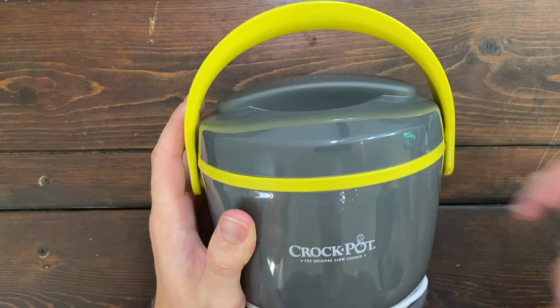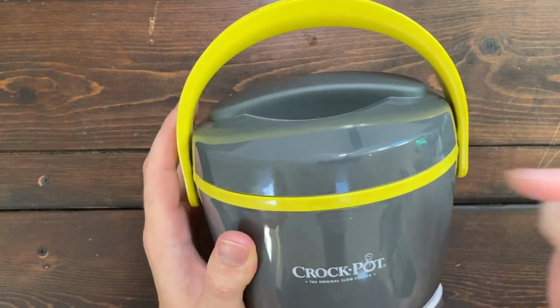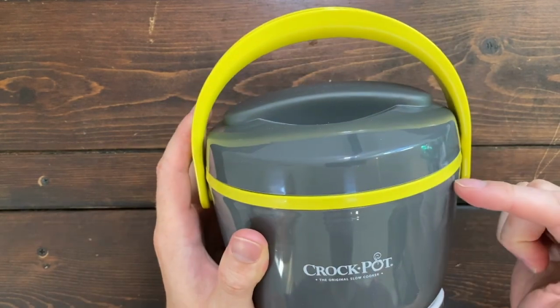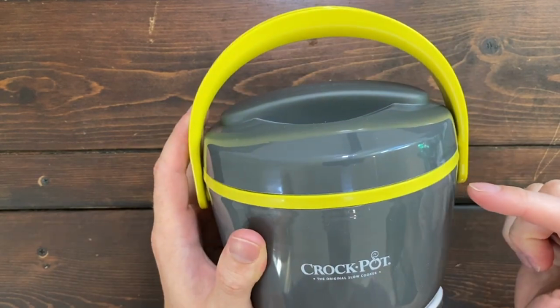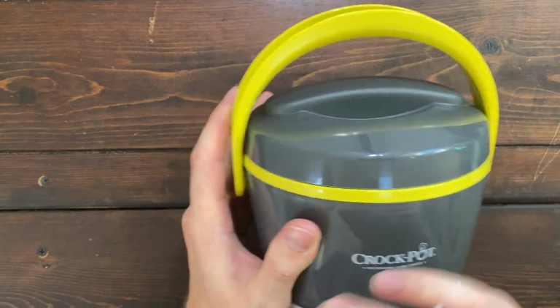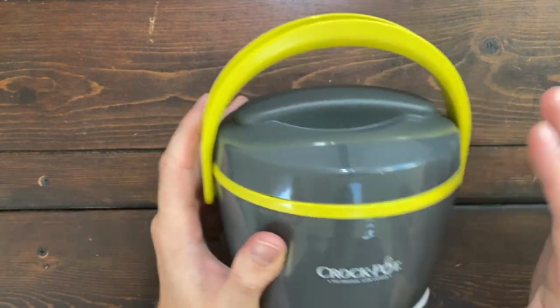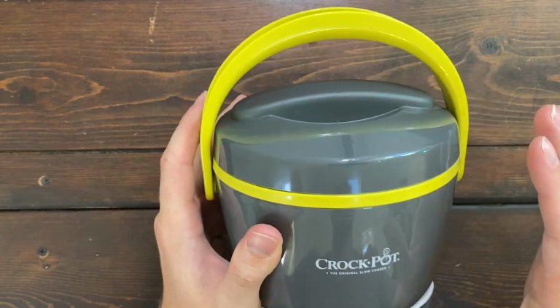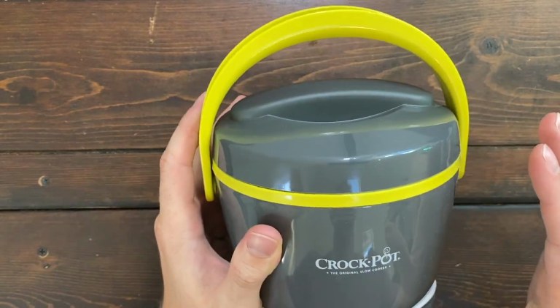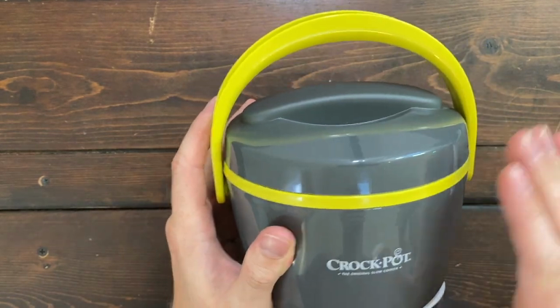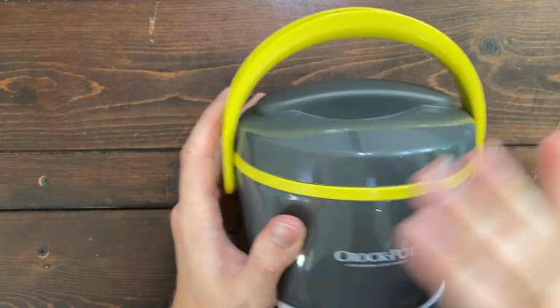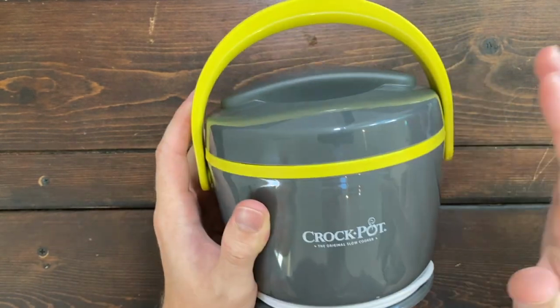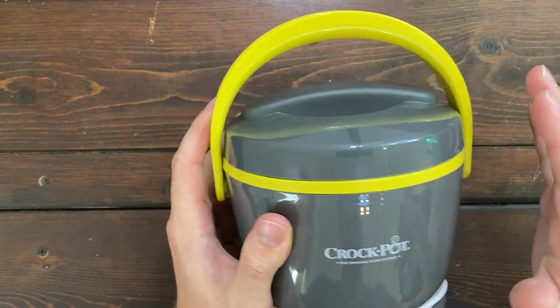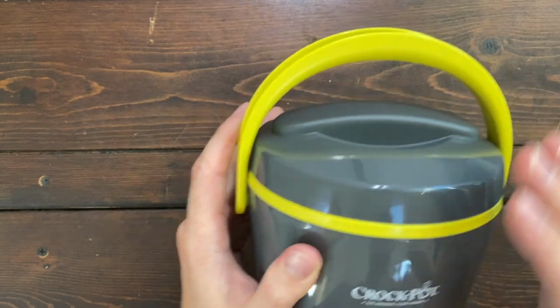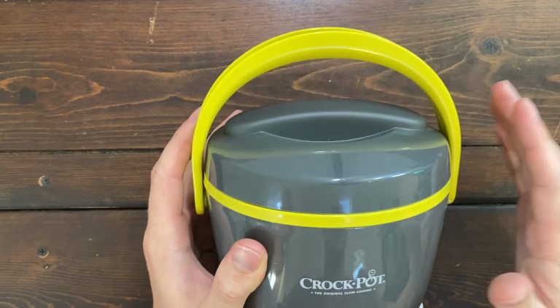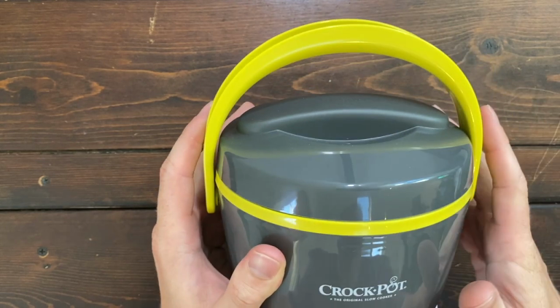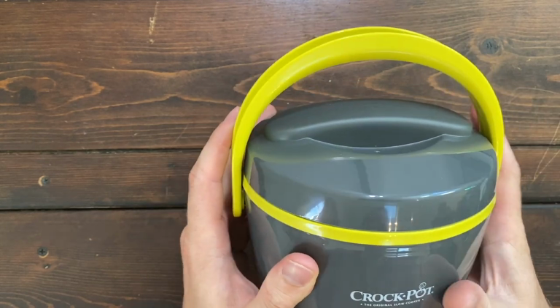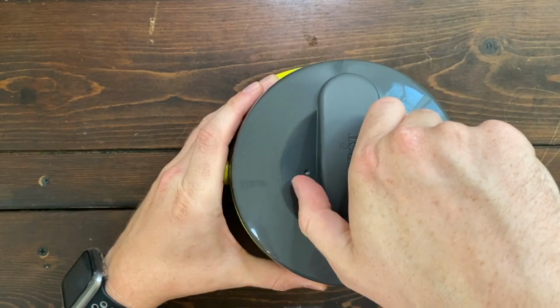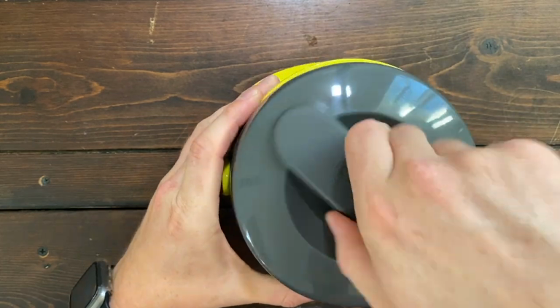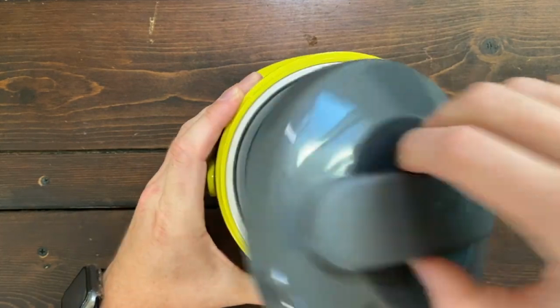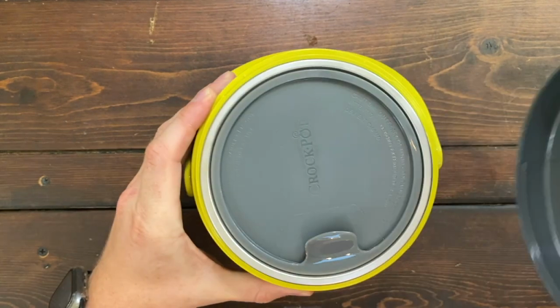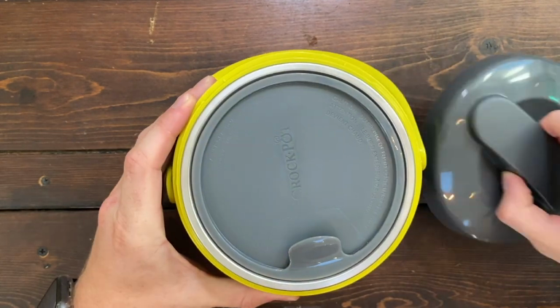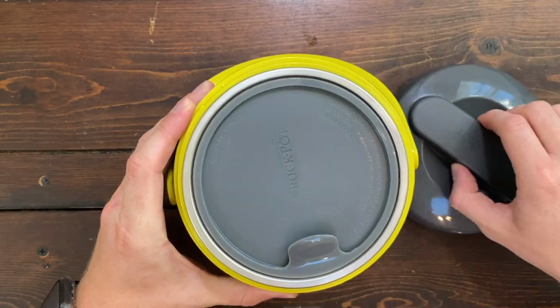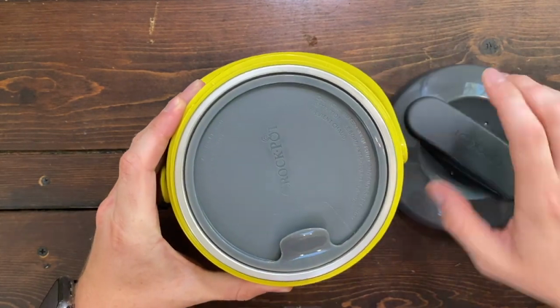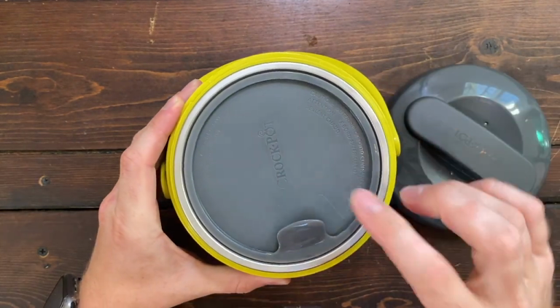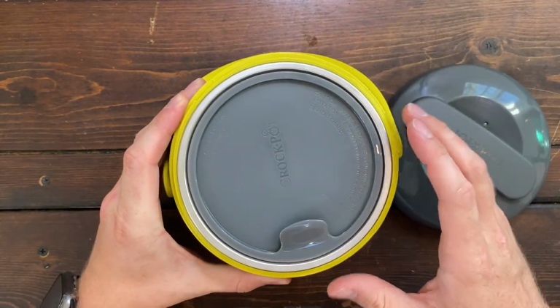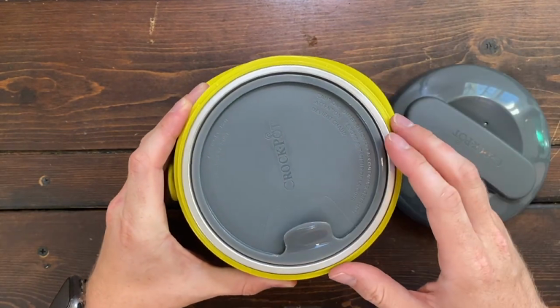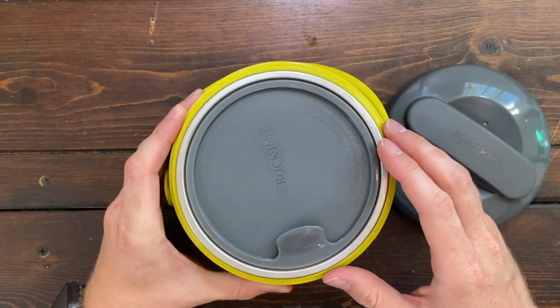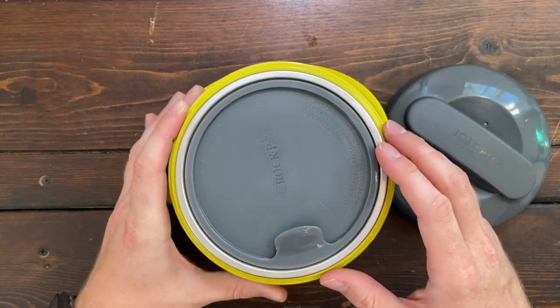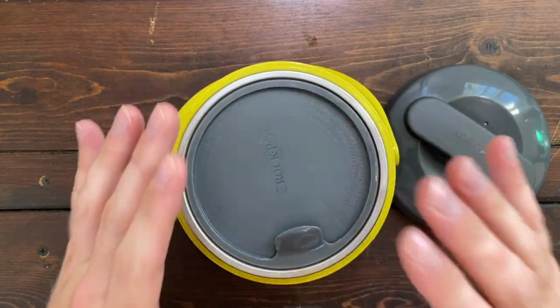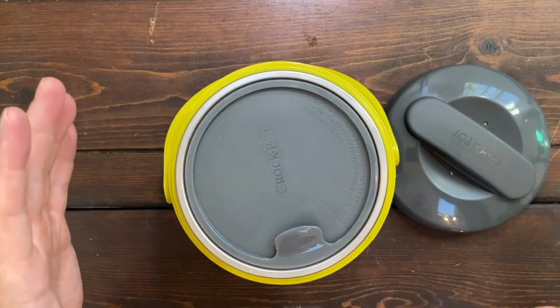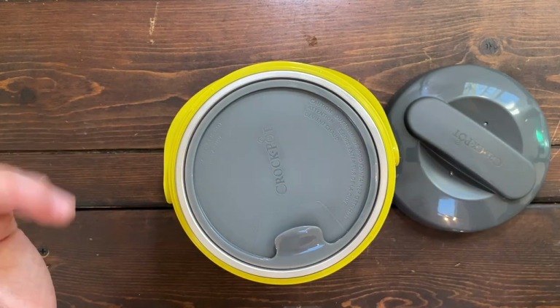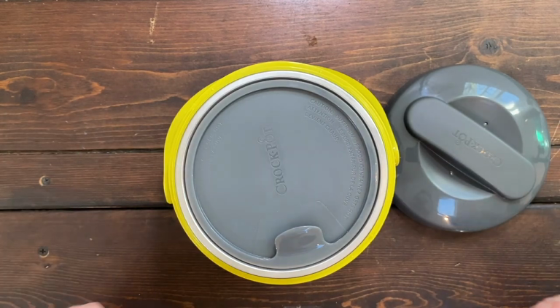So if you take this to work with you and you have somewhere to plug it in, you don't have to worry about microwaving your food. You can carry 20 ounces of hot food inside this container and it's going to be ready by lunchtime.